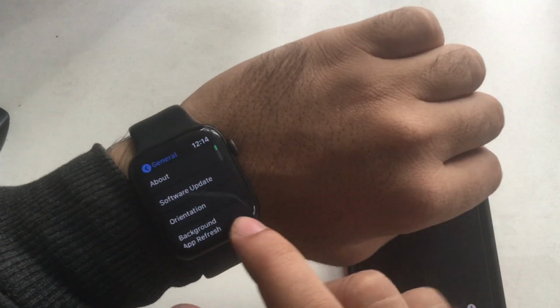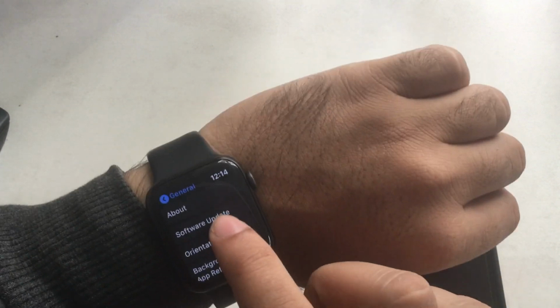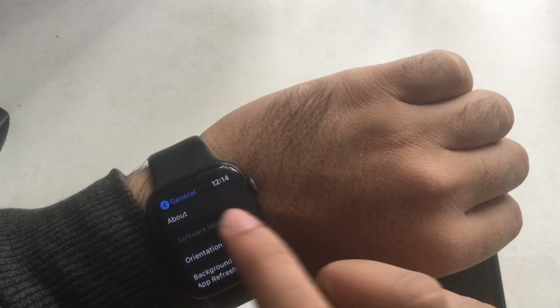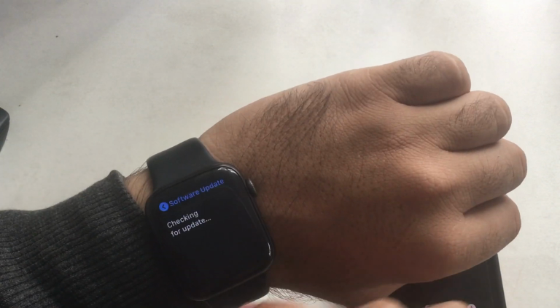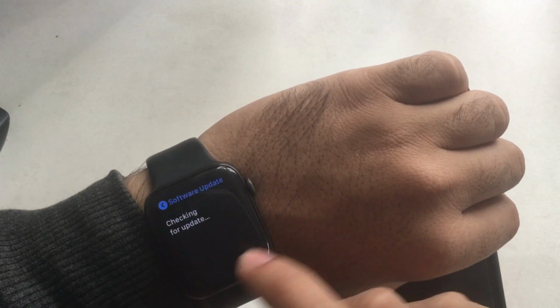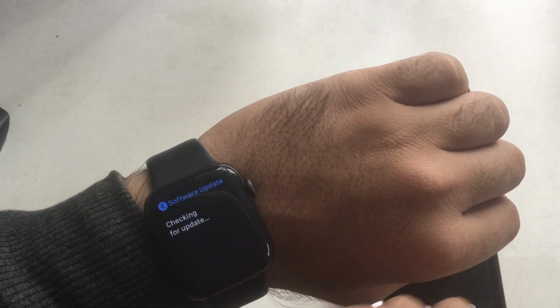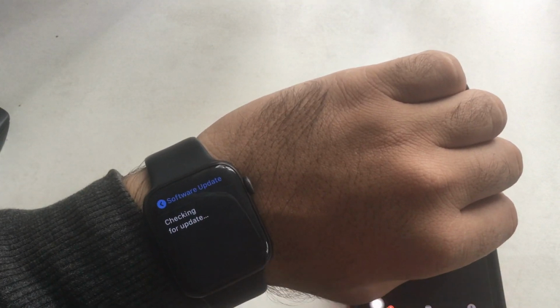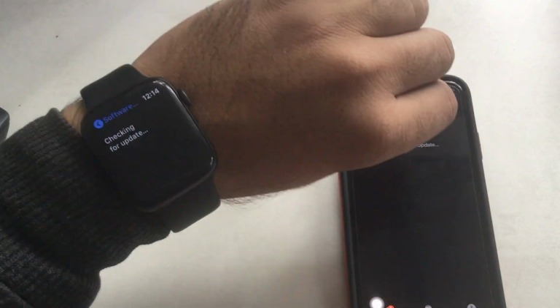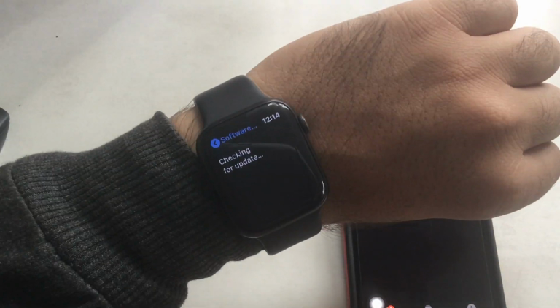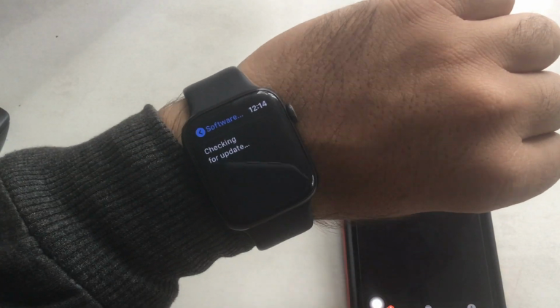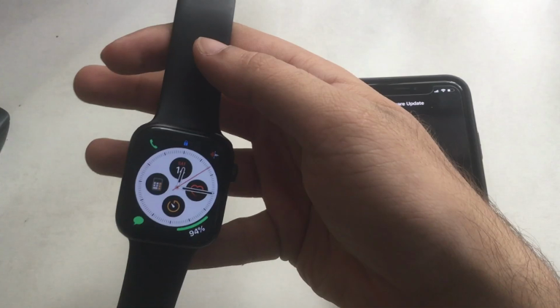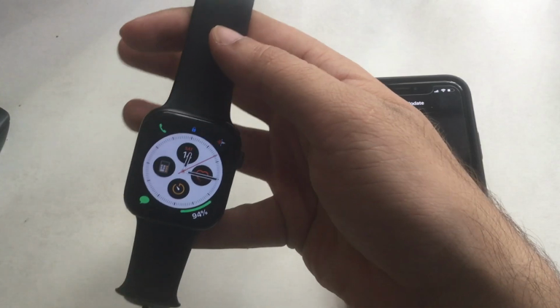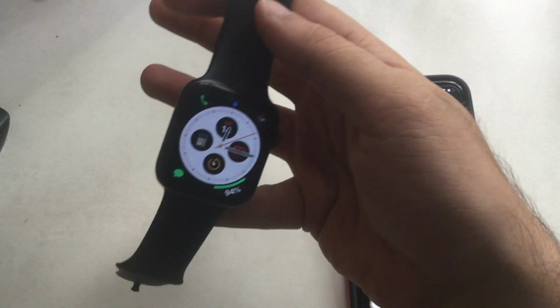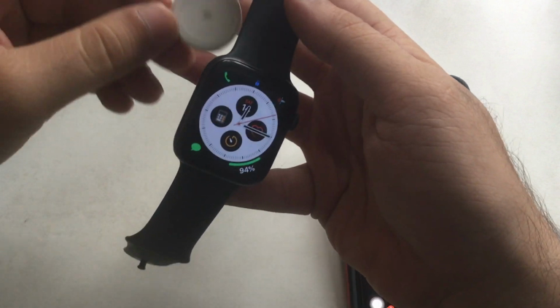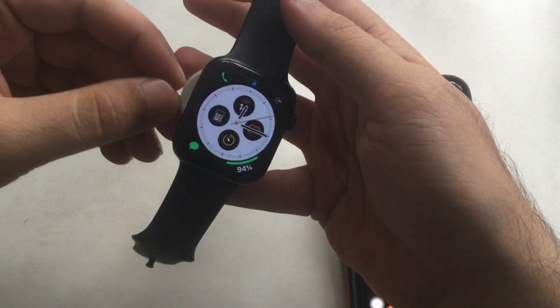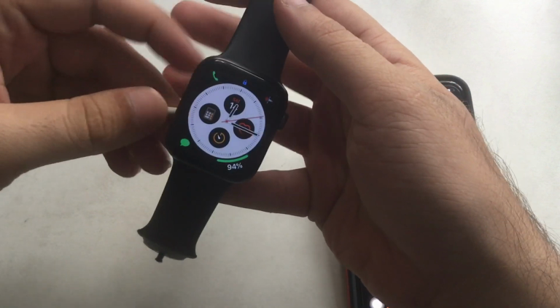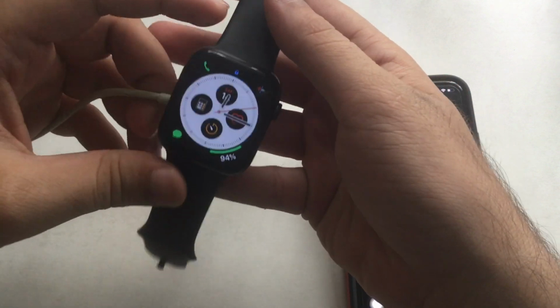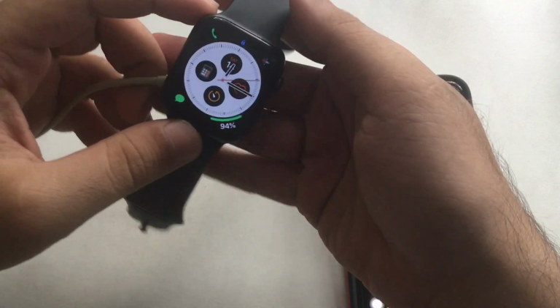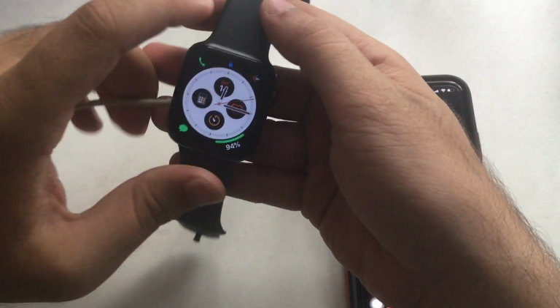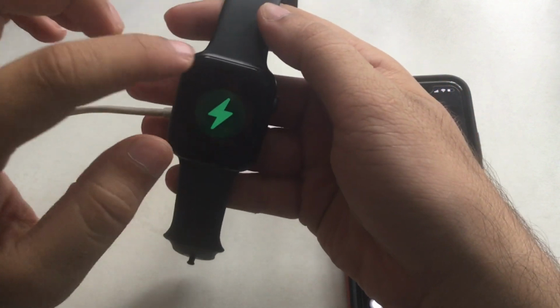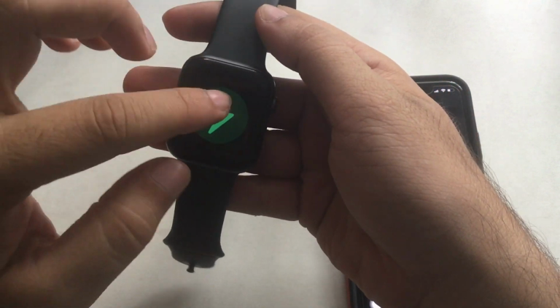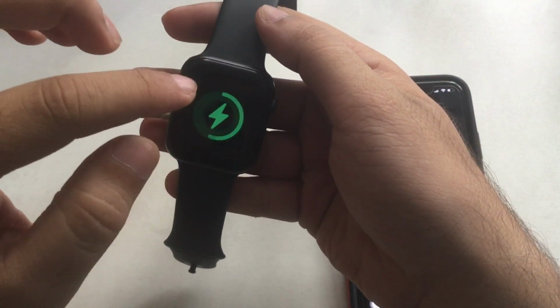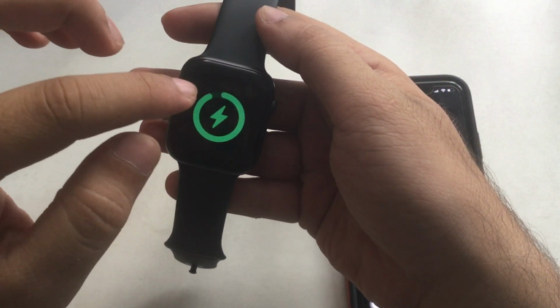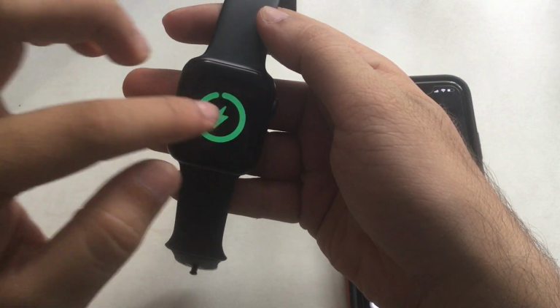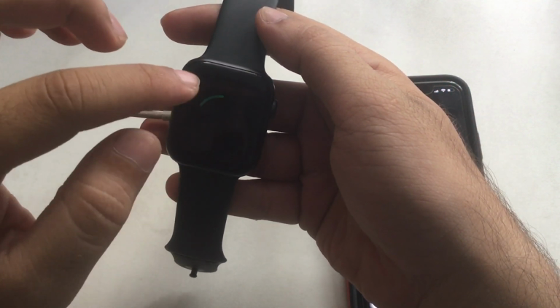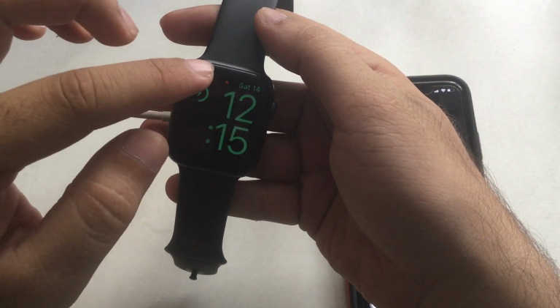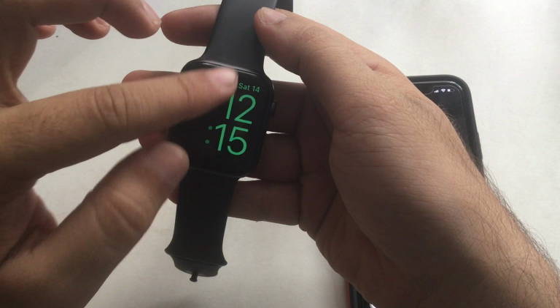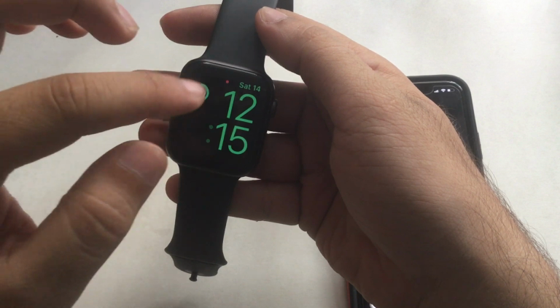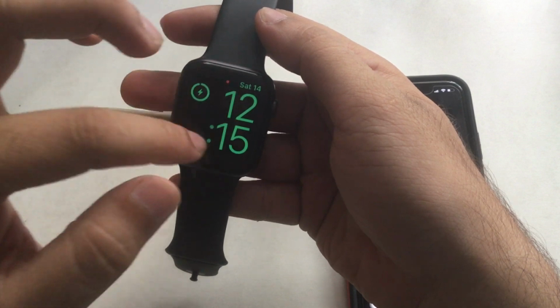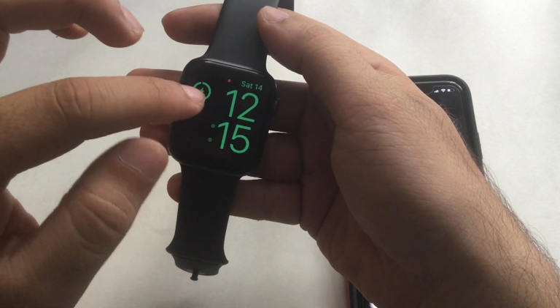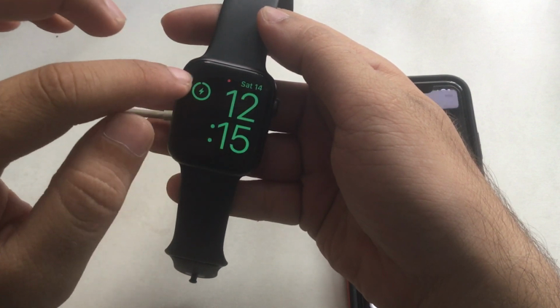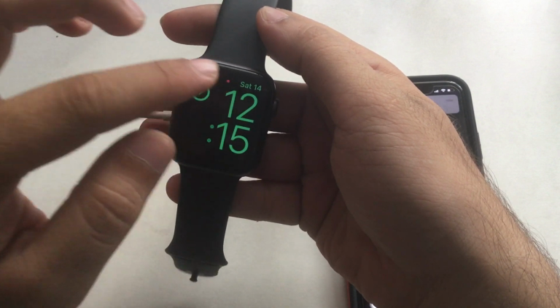Make sure your iPhone is paired with Apple Watch and Wi-Fi is turned on on your Apple Watch. Once your Apple Watch verifies for the watchOS update, you will get the option for Download and Install.